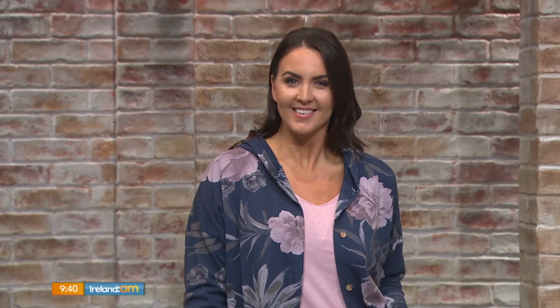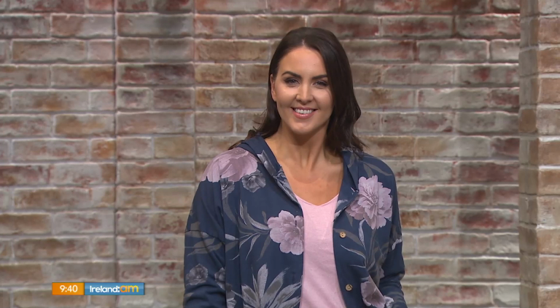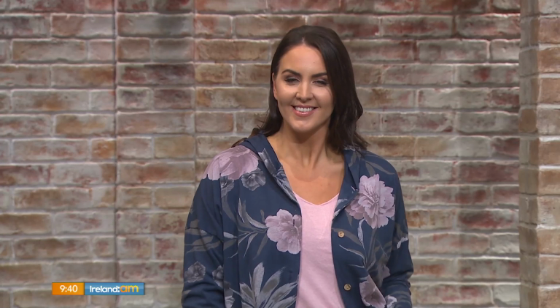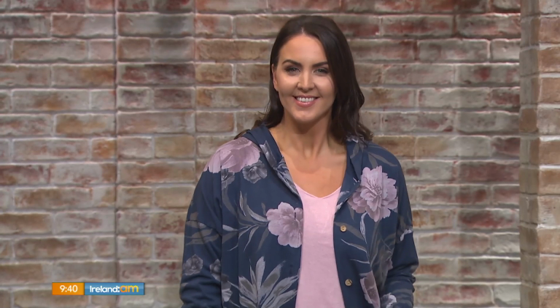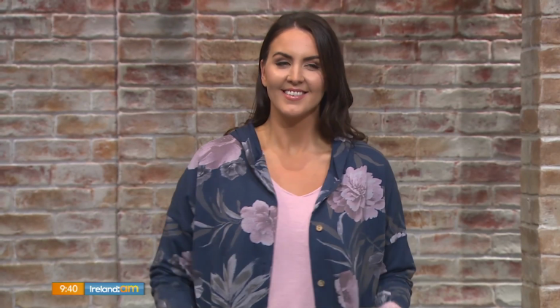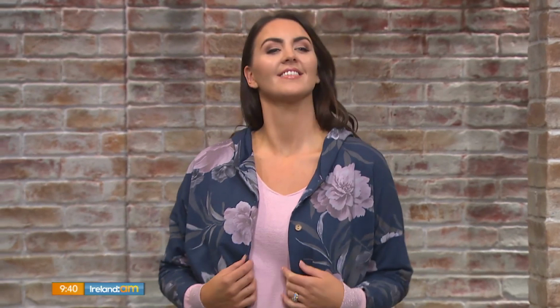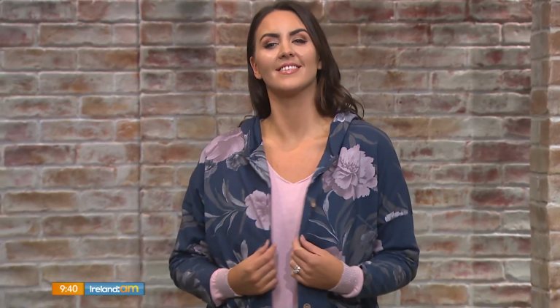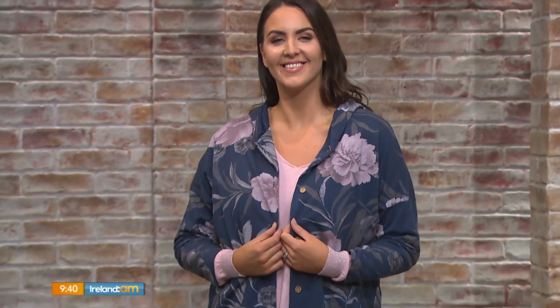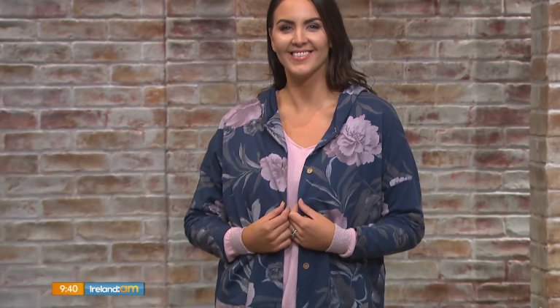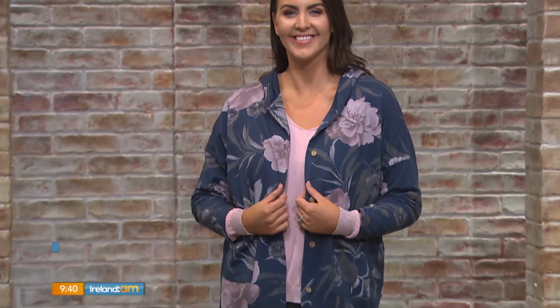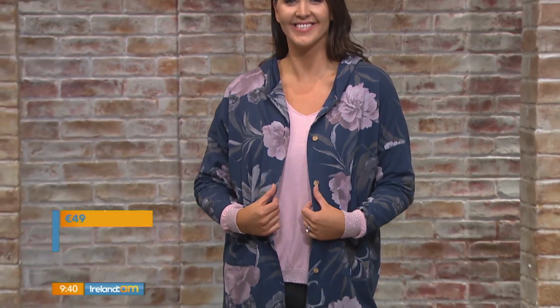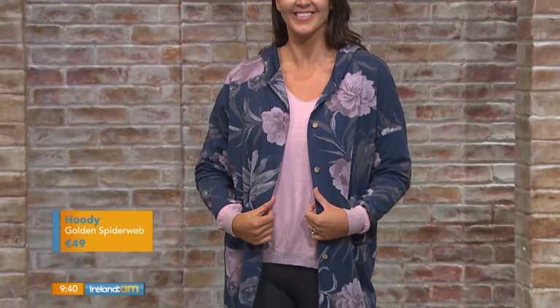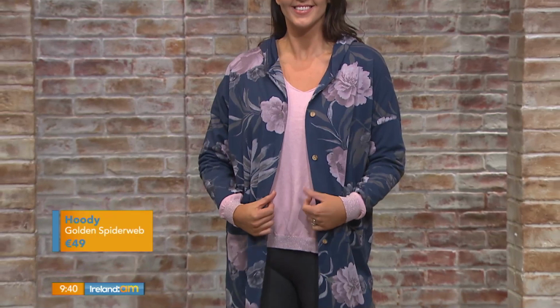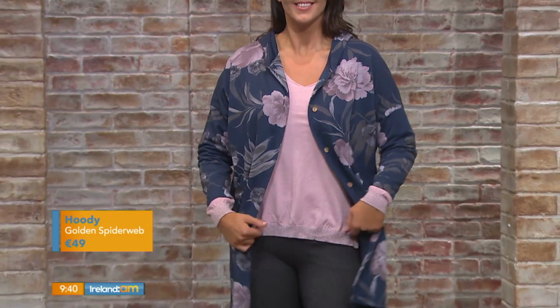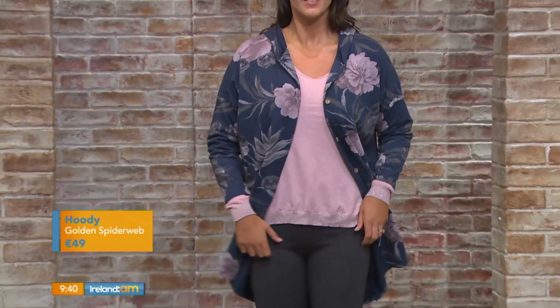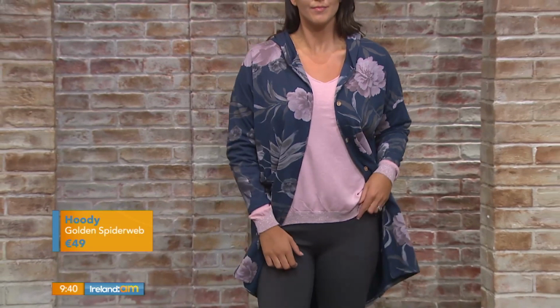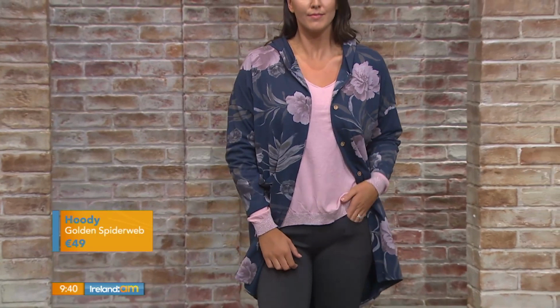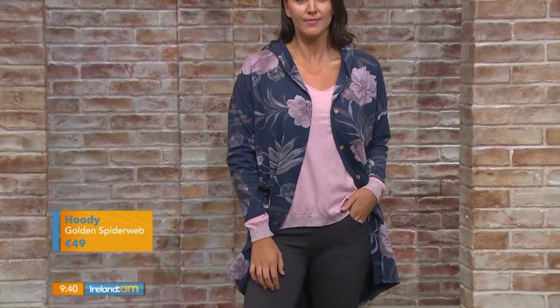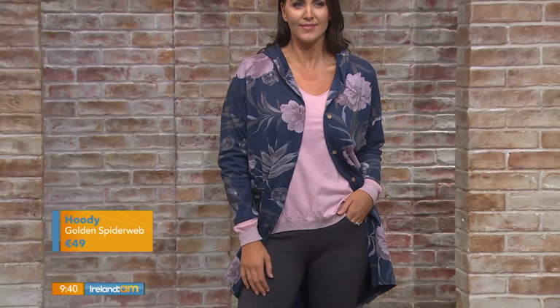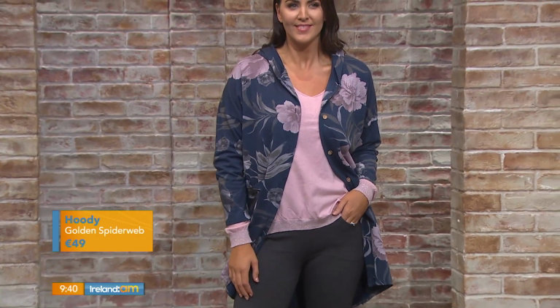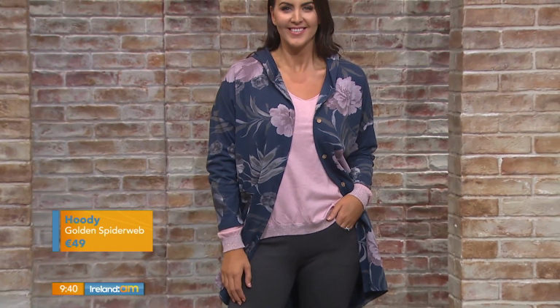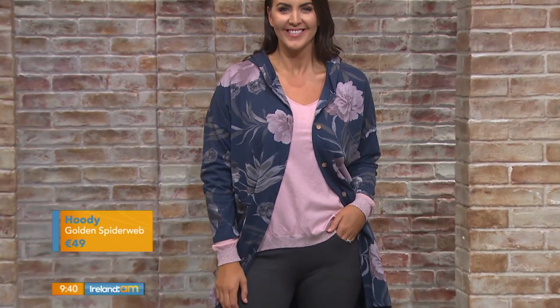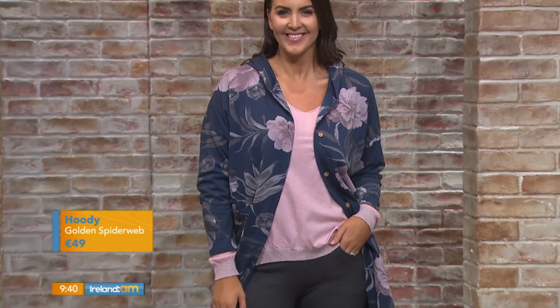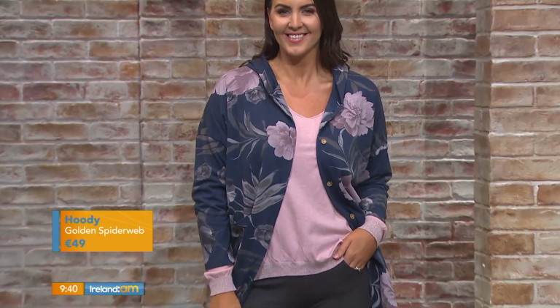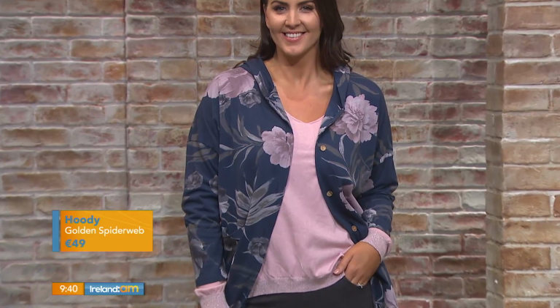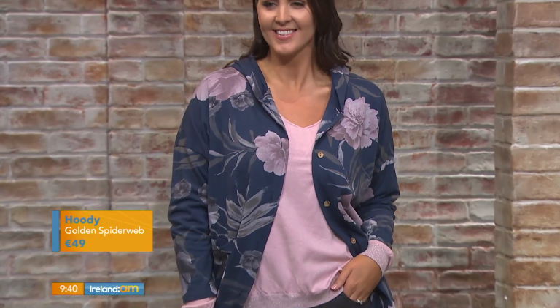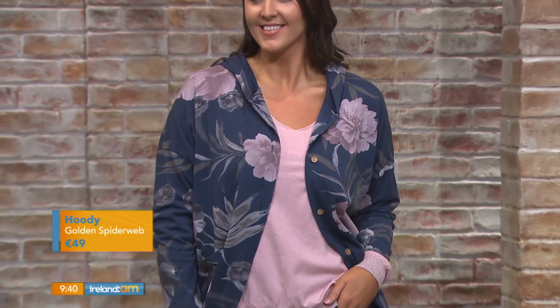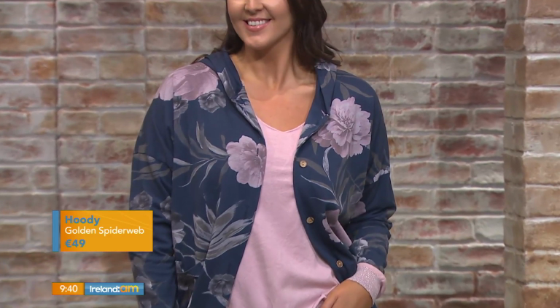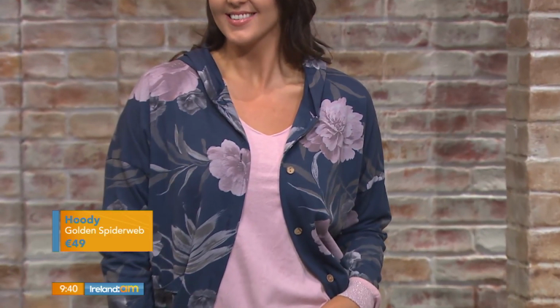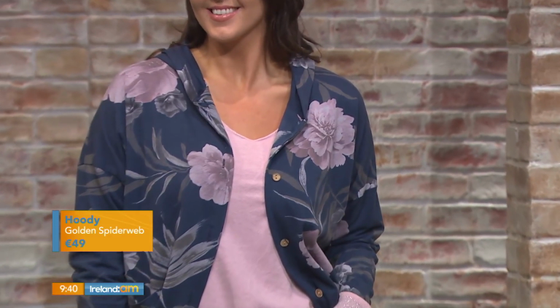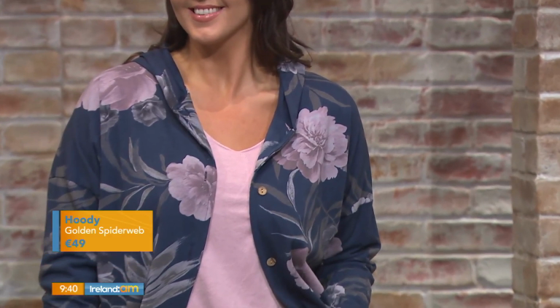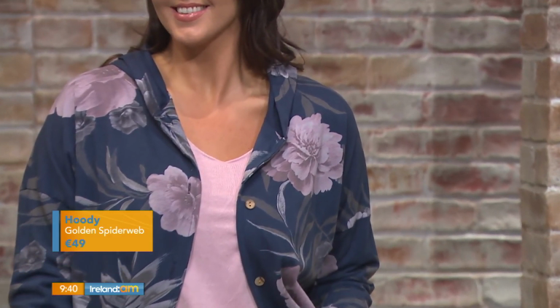I love the colours here, they're just so soft and so gentle. If there's one place we know we'll find a great hoodie, it's Golden Spiderweb, or any other top for that matter. They're really good with colour, they're really good with shape, and this navy top is just a great example of this.